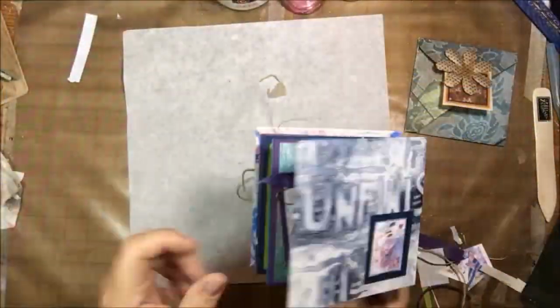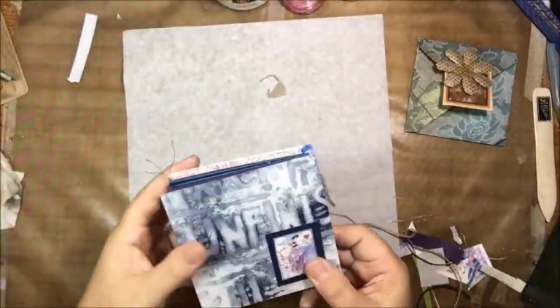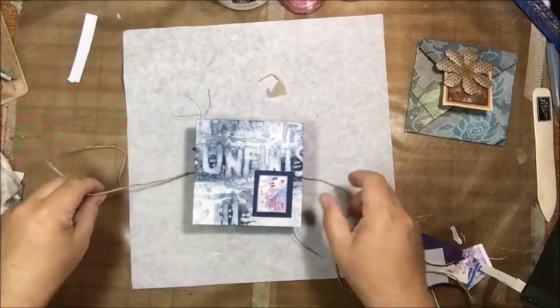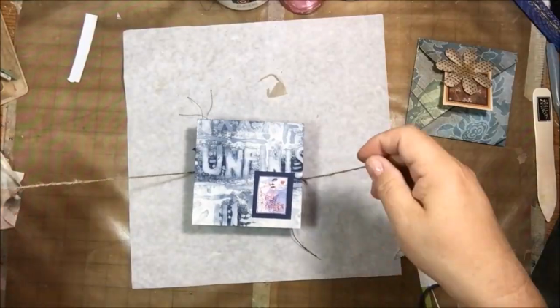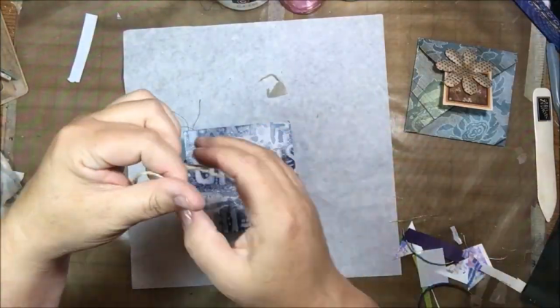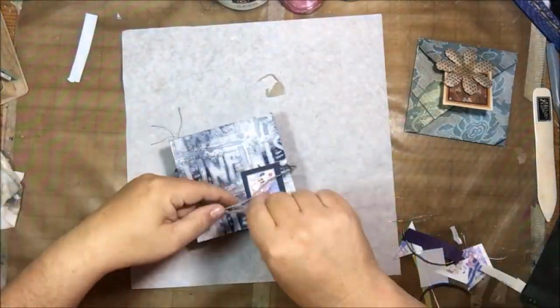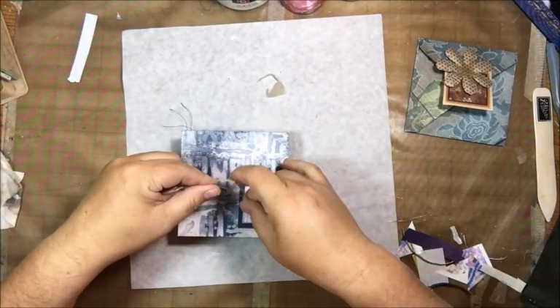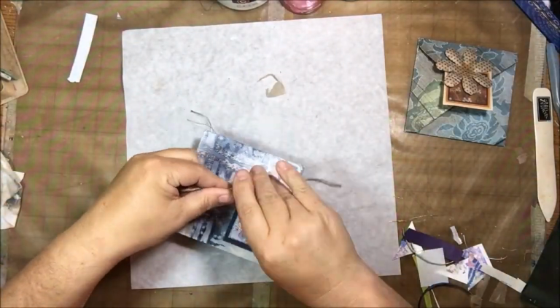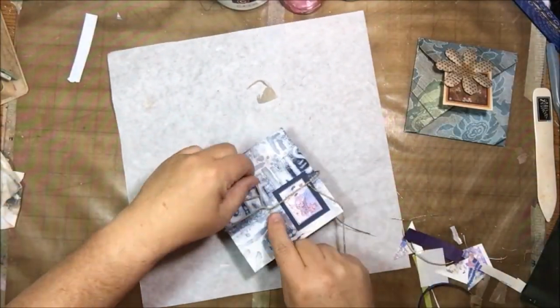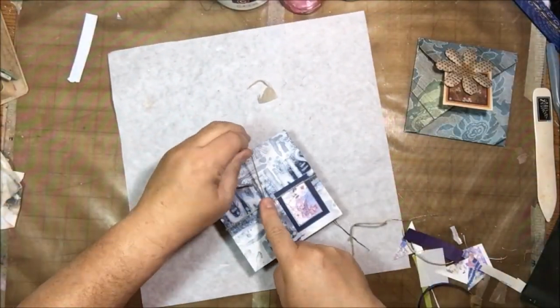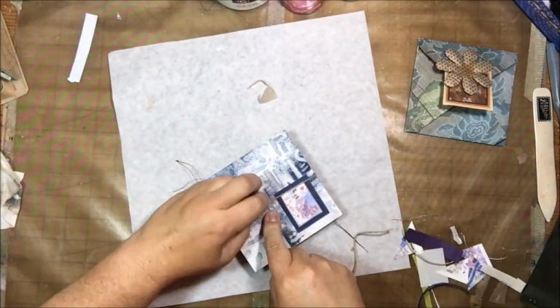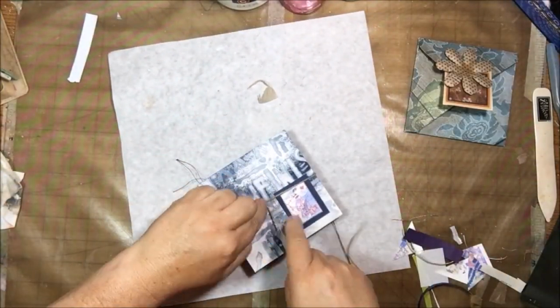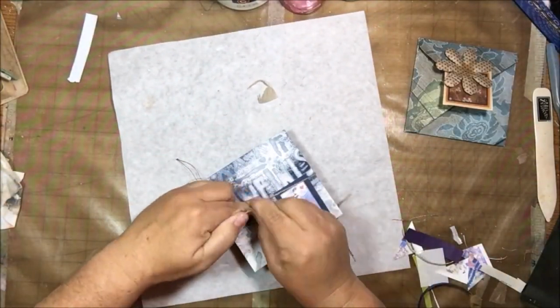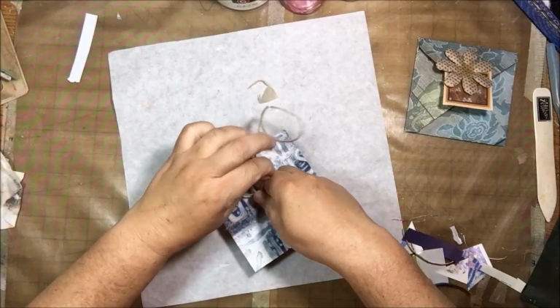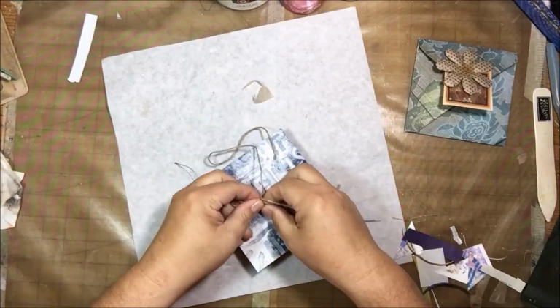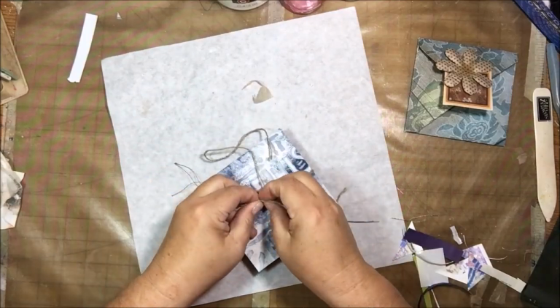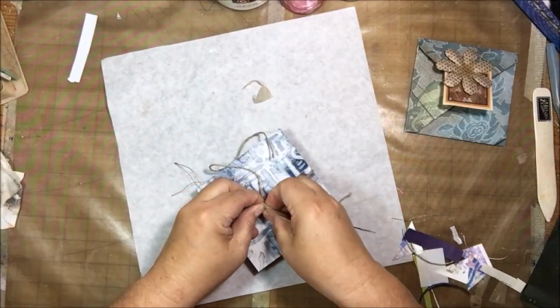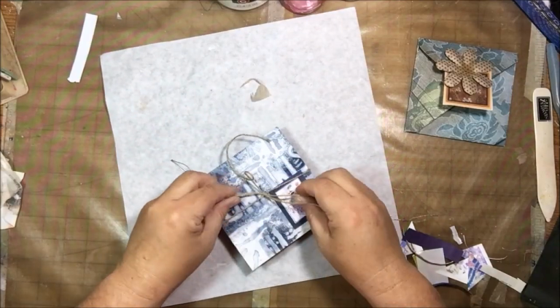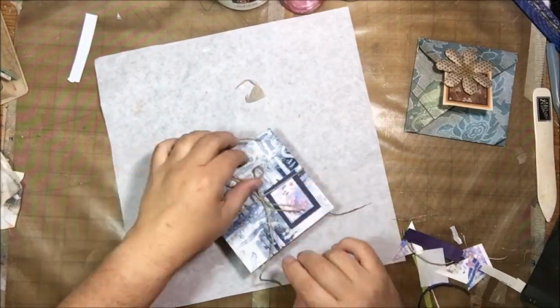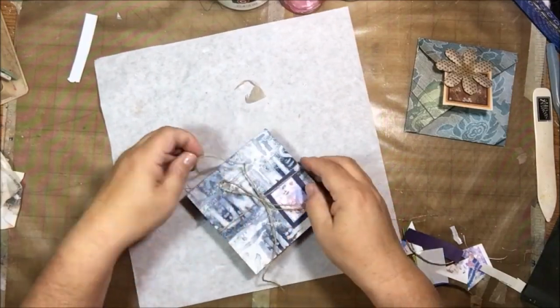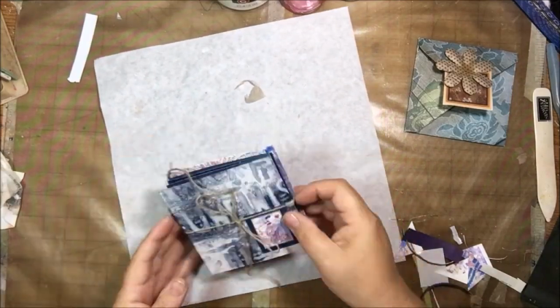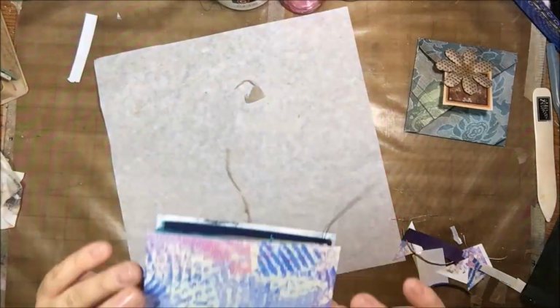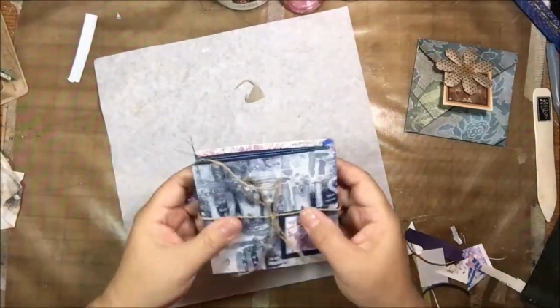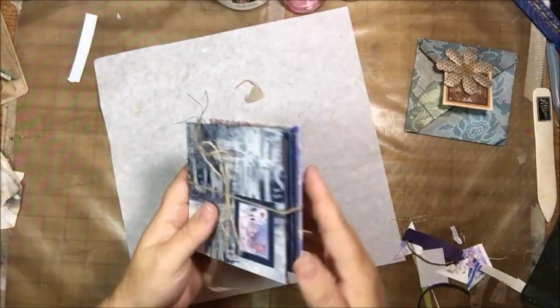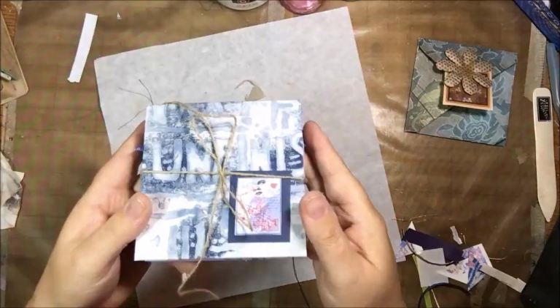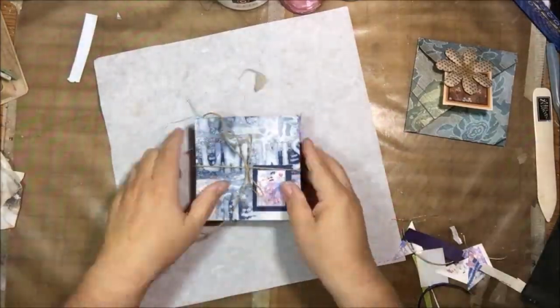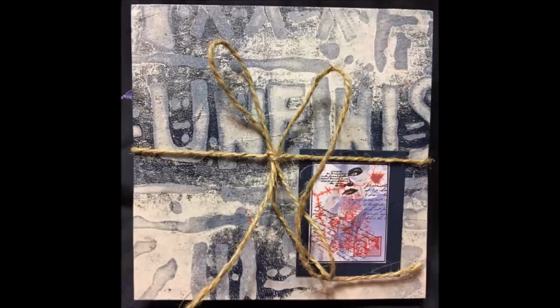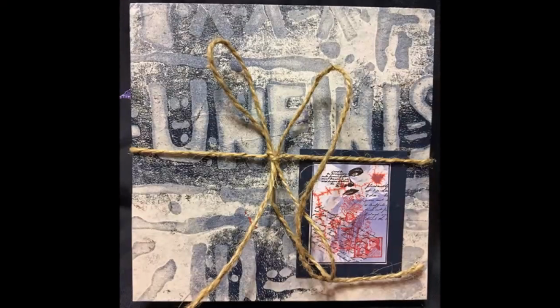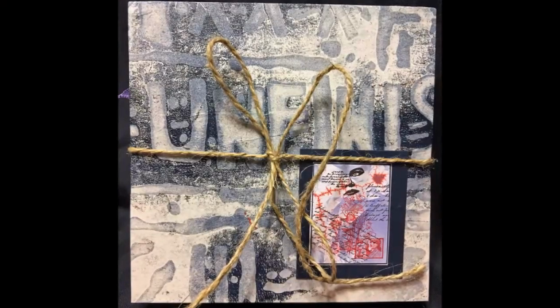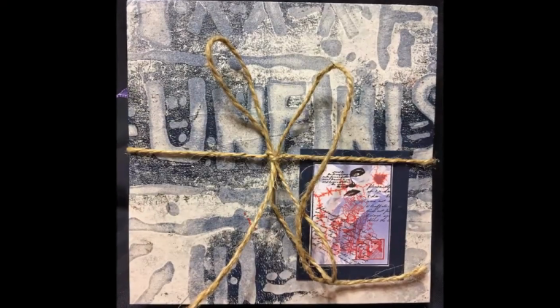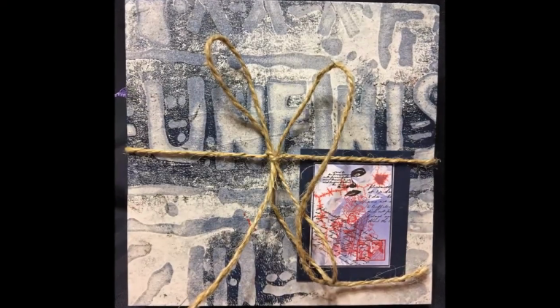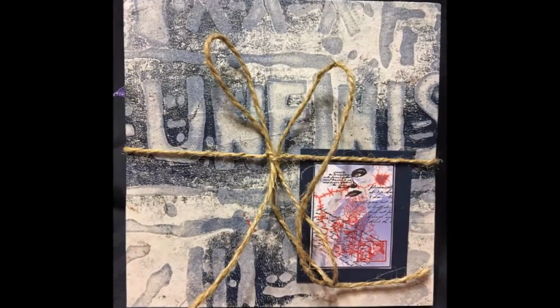All I have left is the envelope and one flower. Thanks for watching - the close-ups are coming. That's it for me, thanks, bye bye!